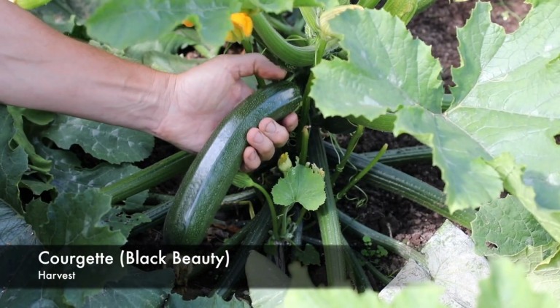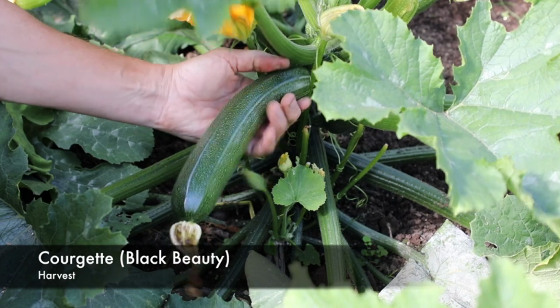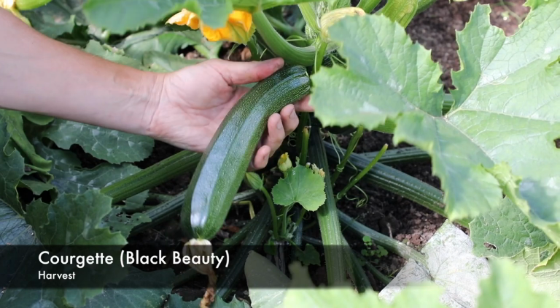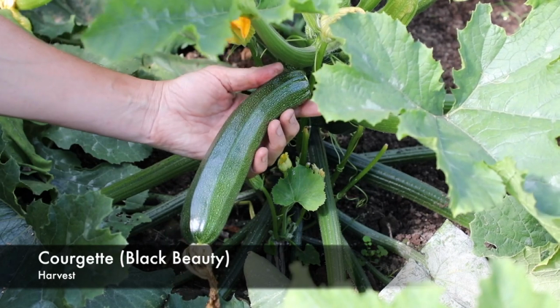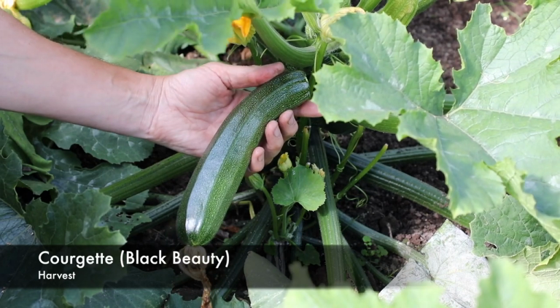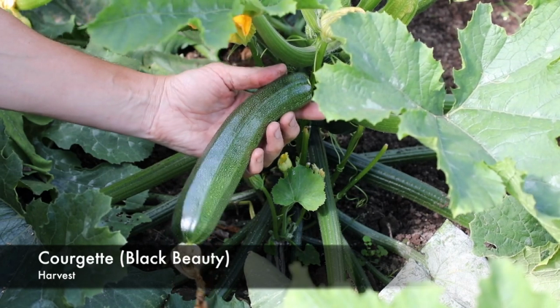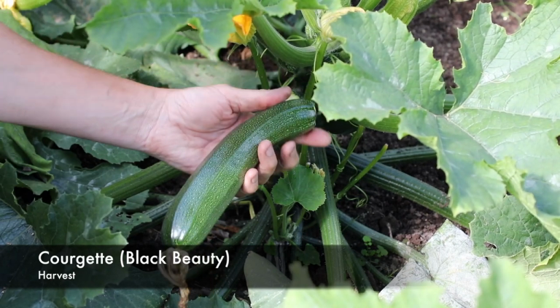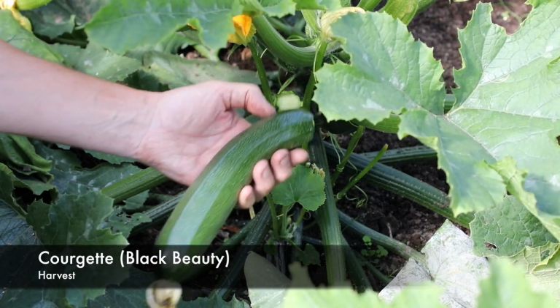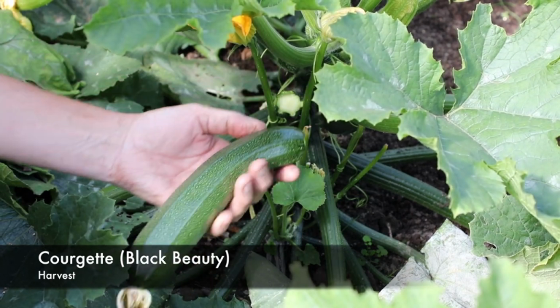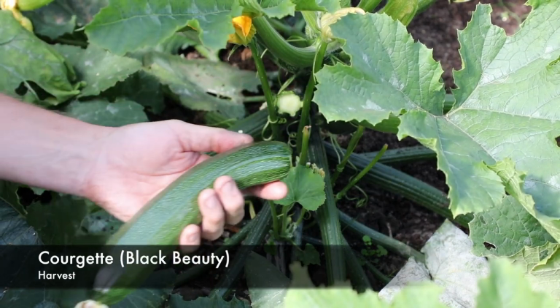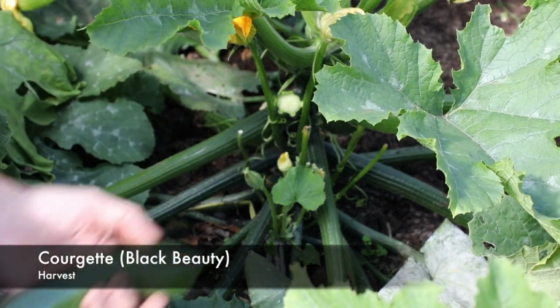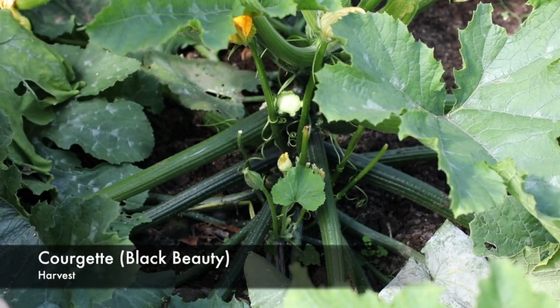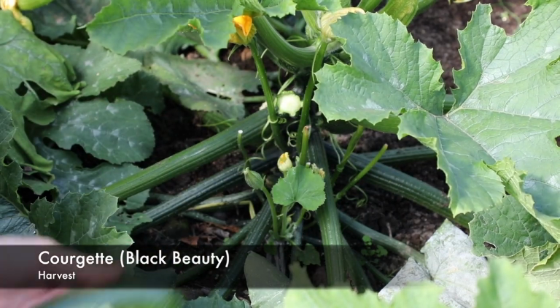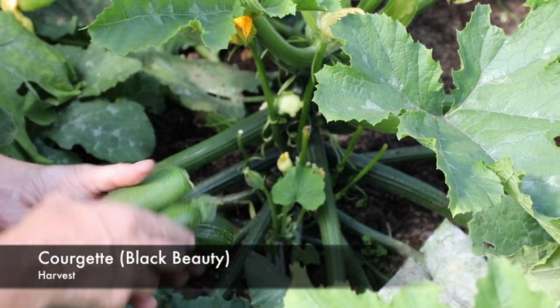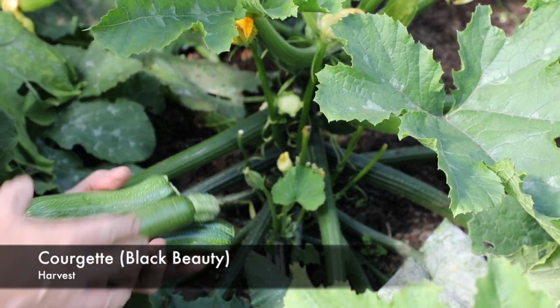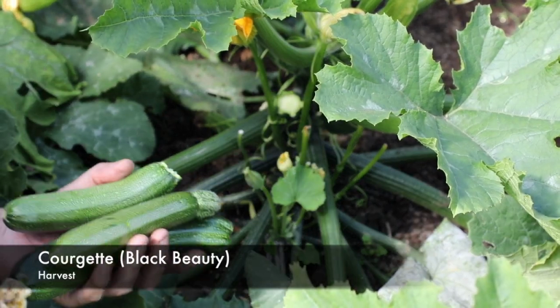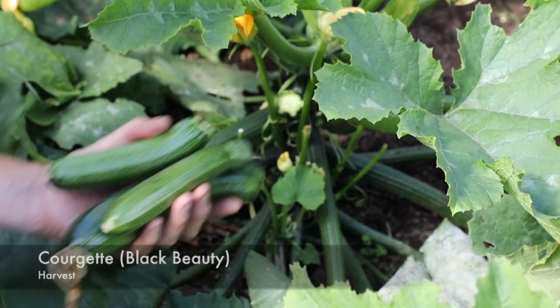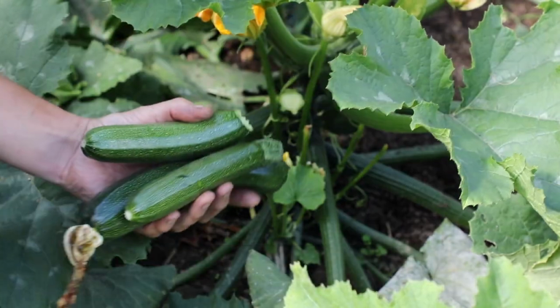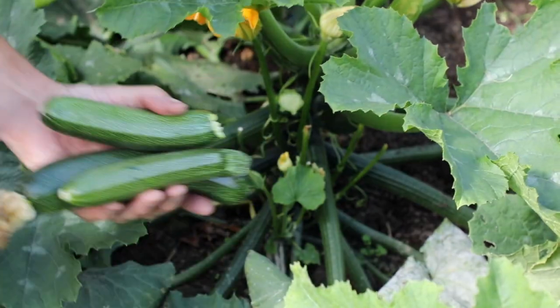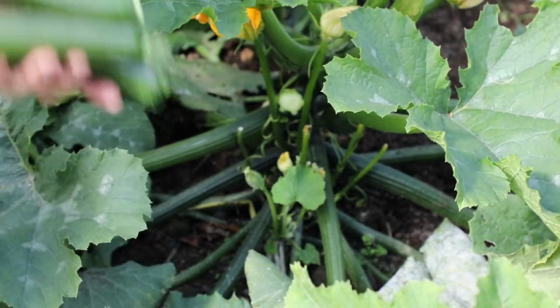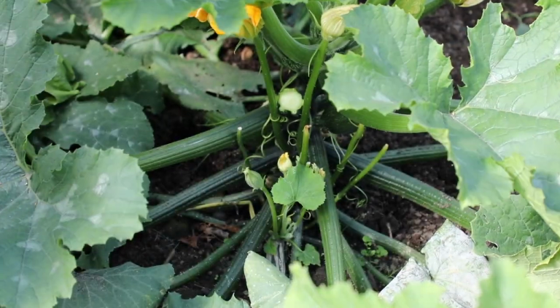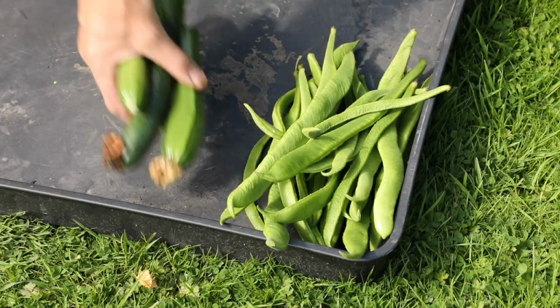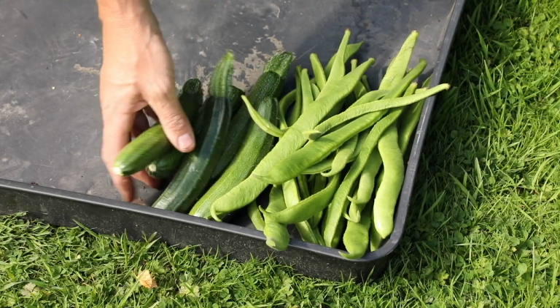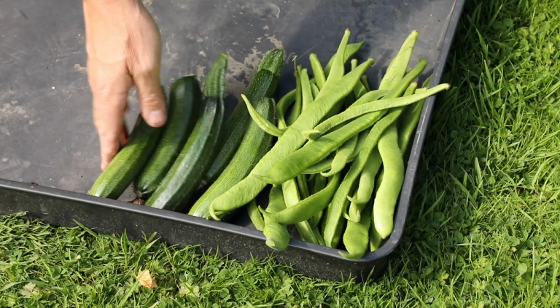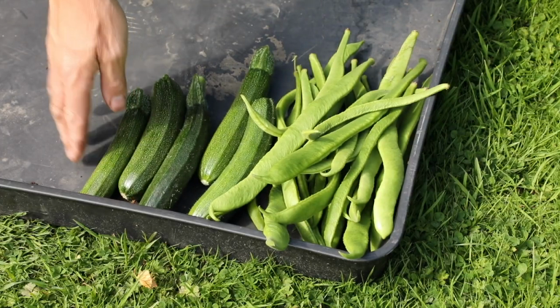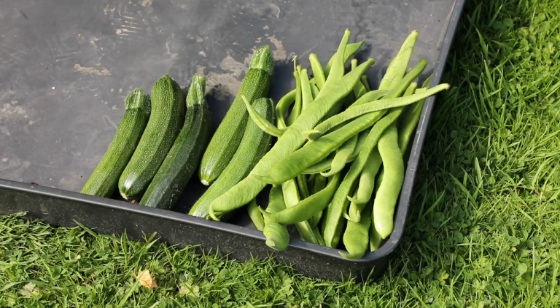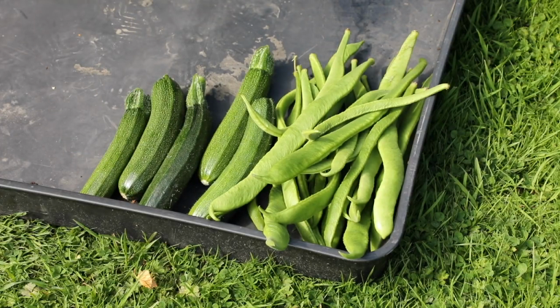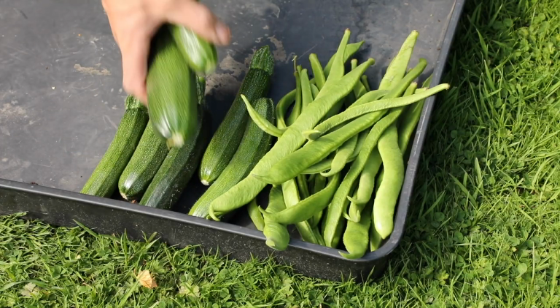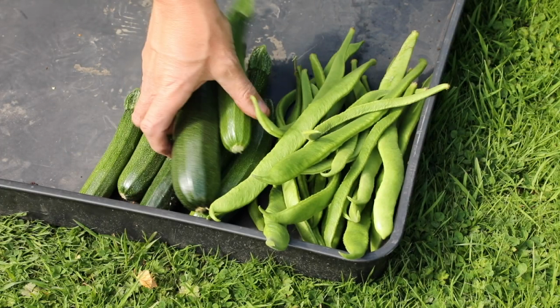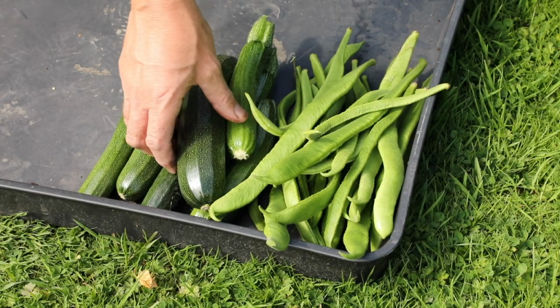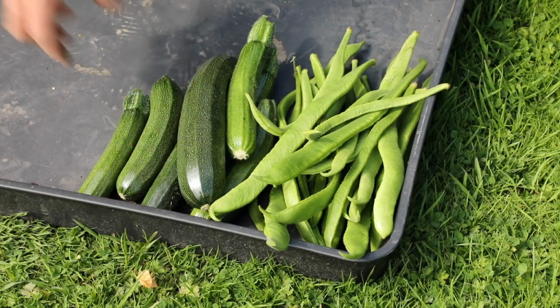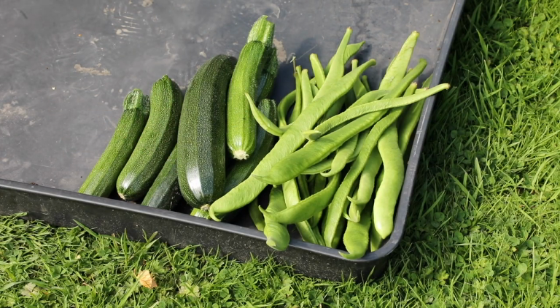I'd highly recommend them, but you only need two plants at the most for a small family, because they do keep fruiting all through the season. We've had an abundance of crops off them.